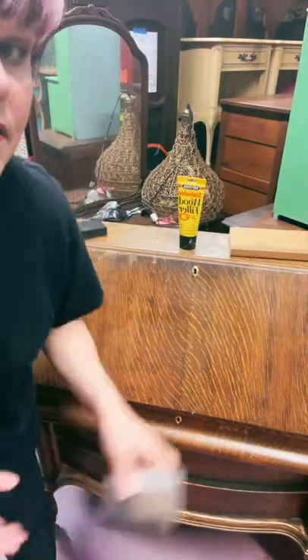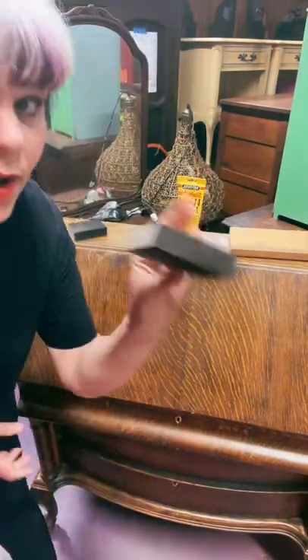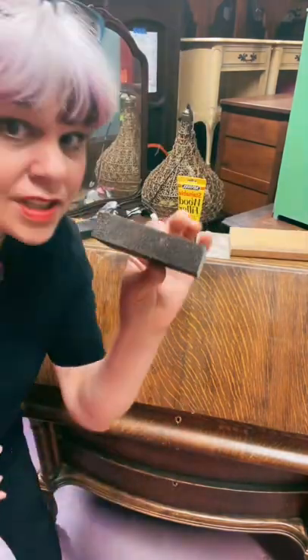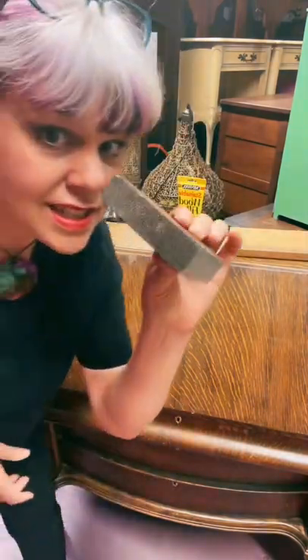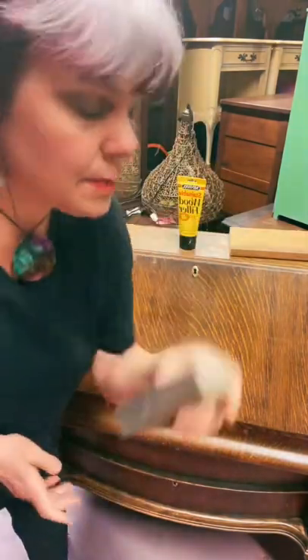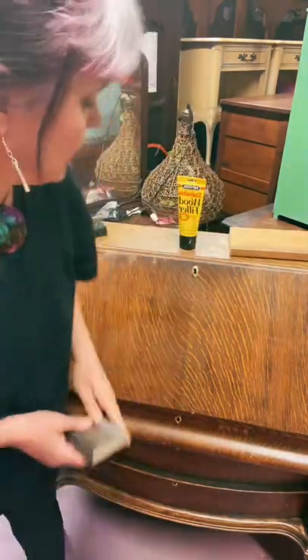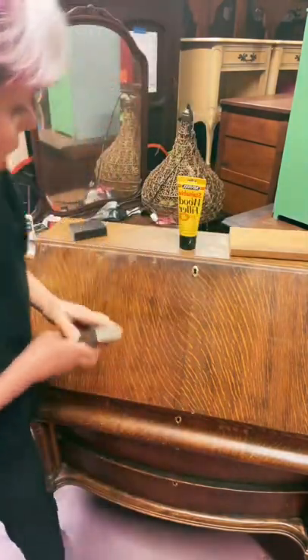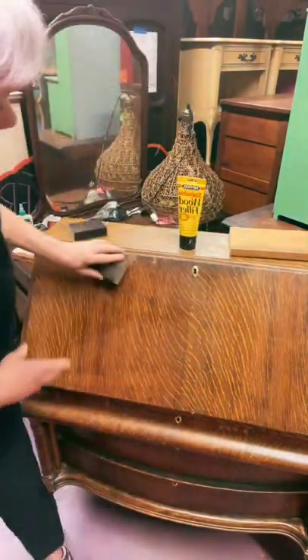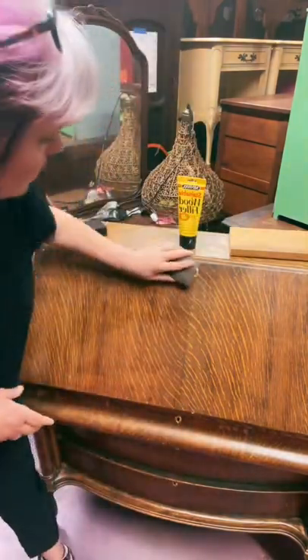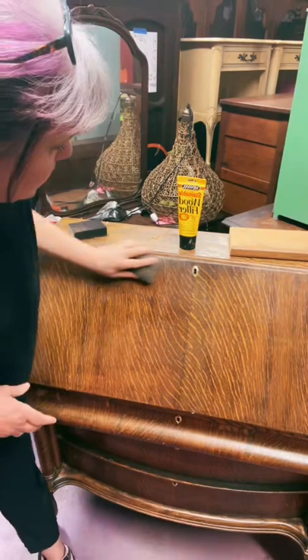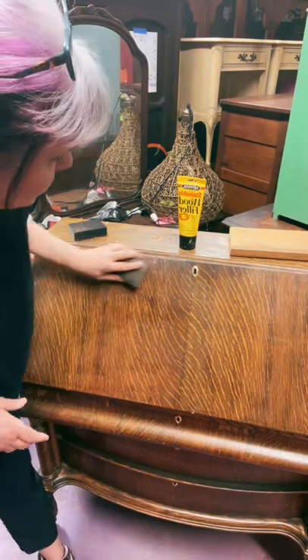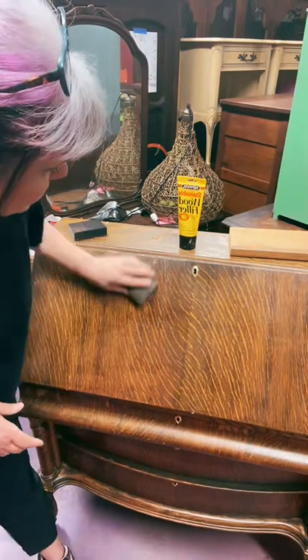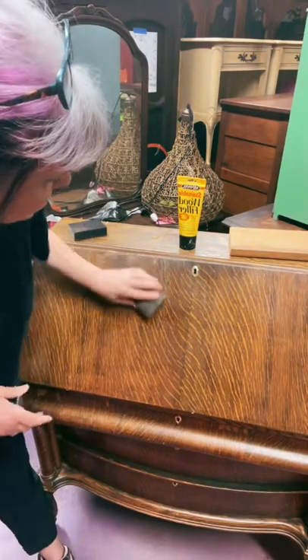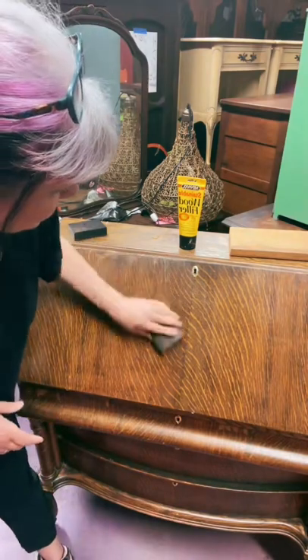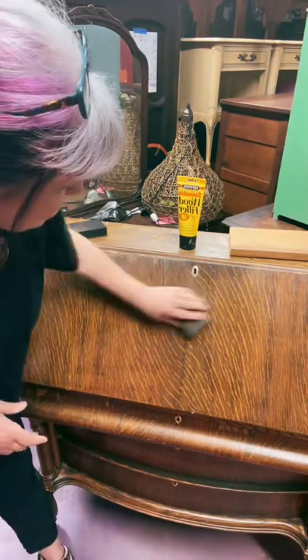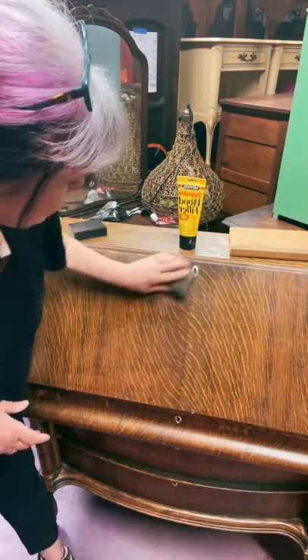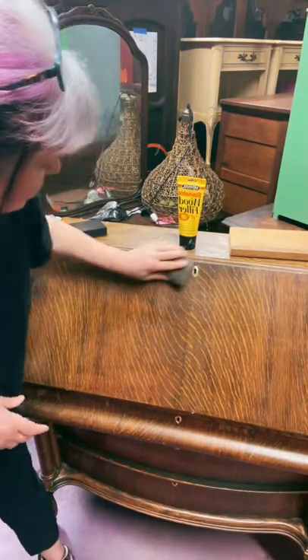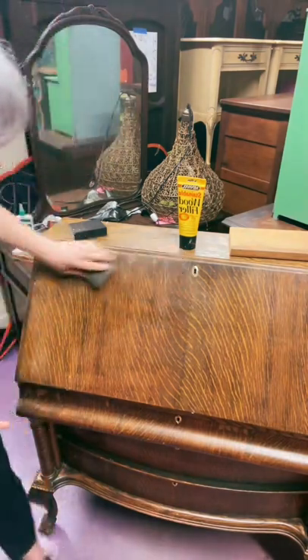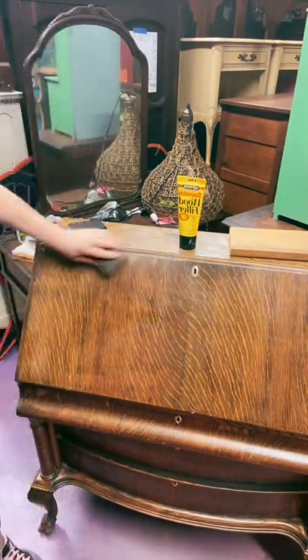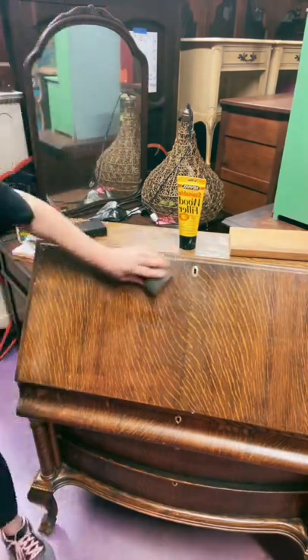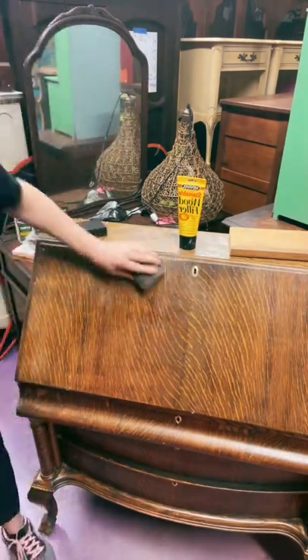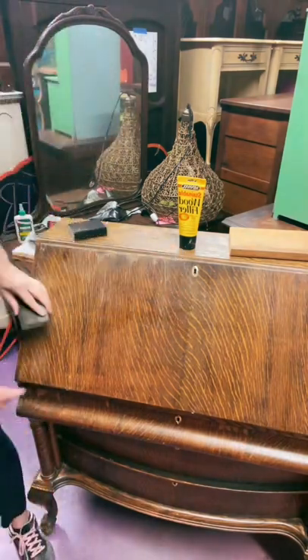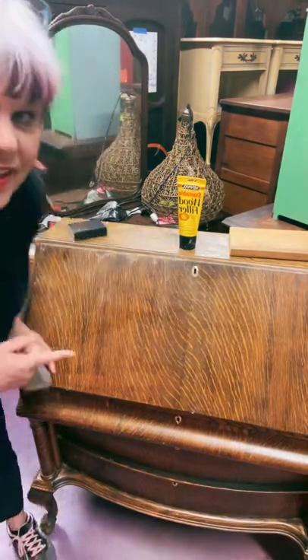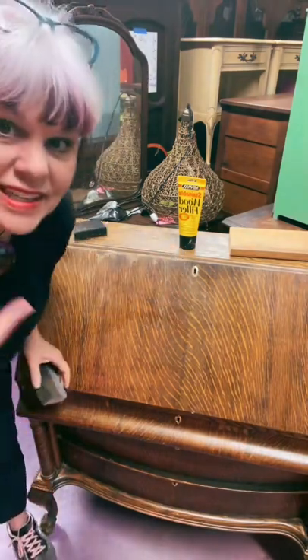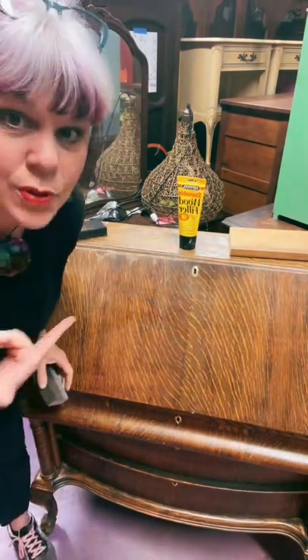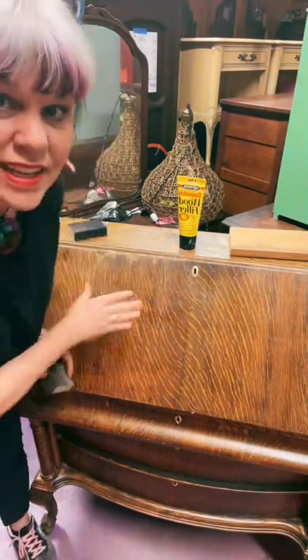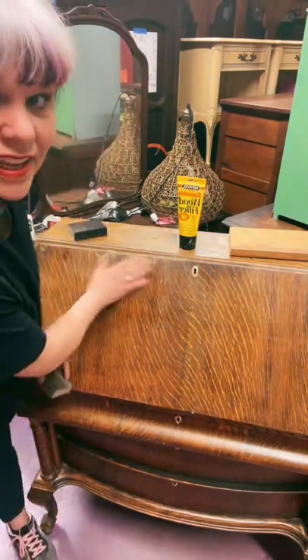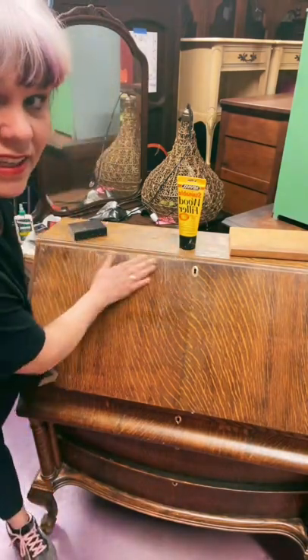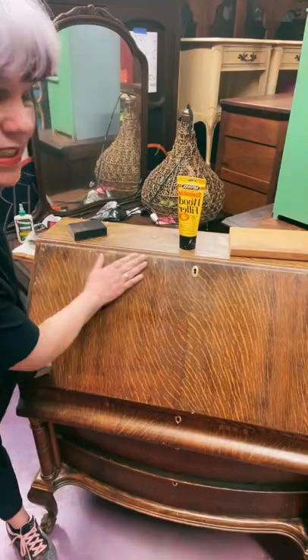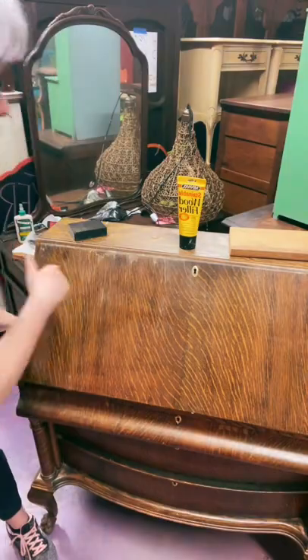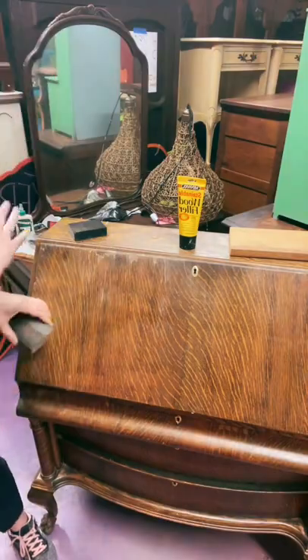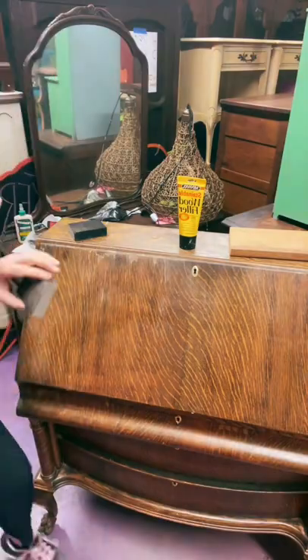So now I'm just going to take my sanding block and get it as smooth as I can and get any debris off.